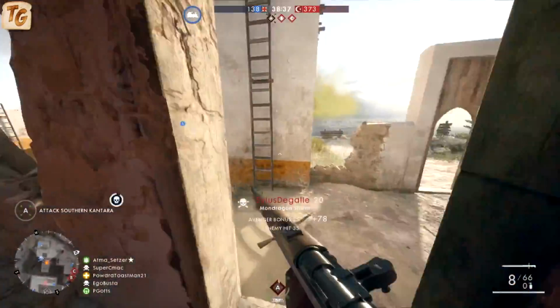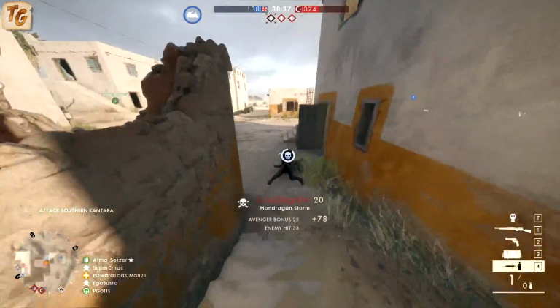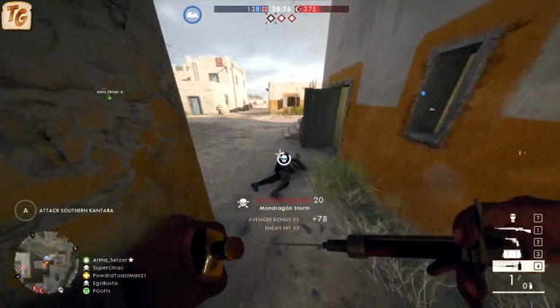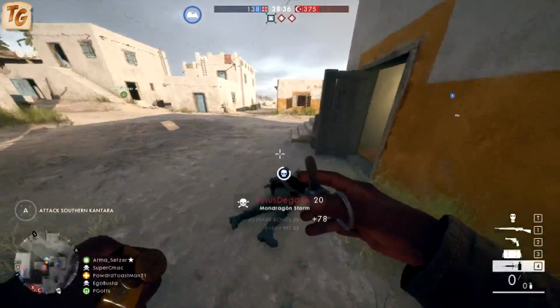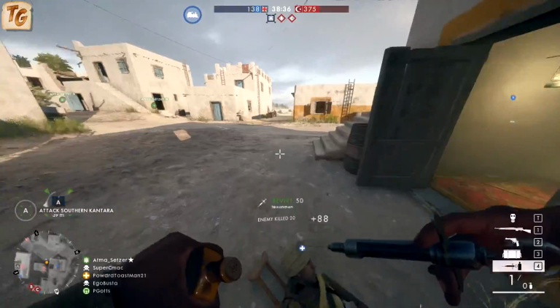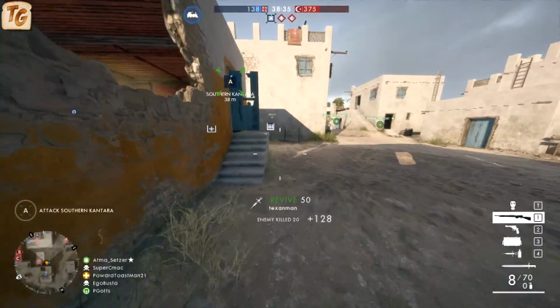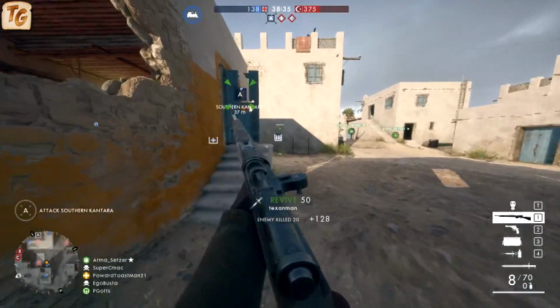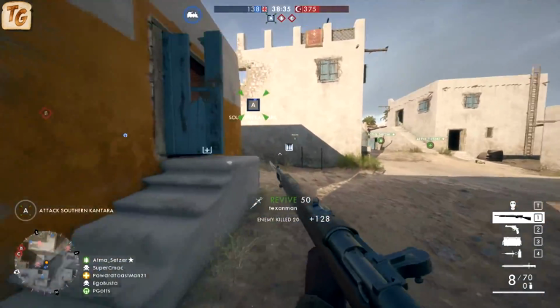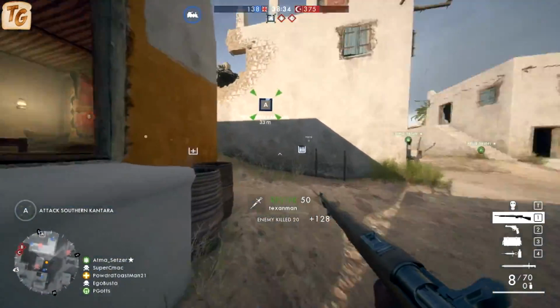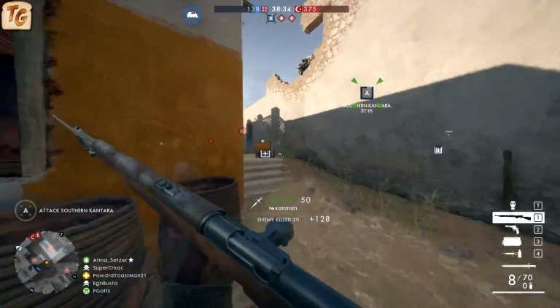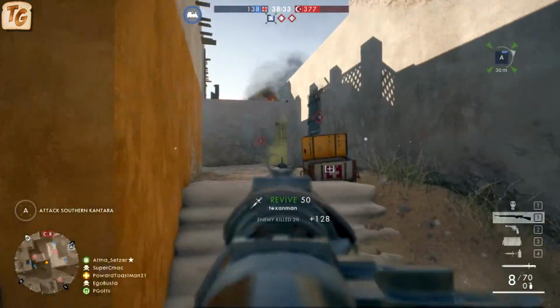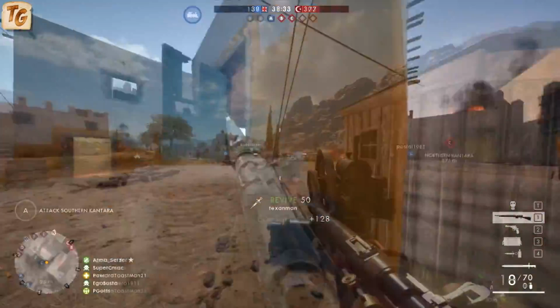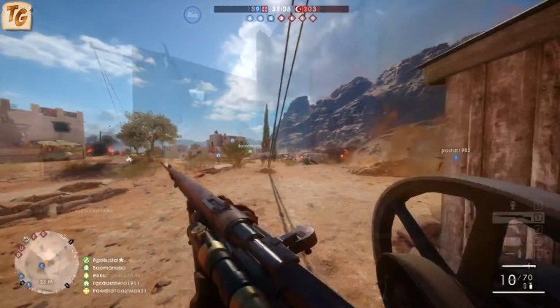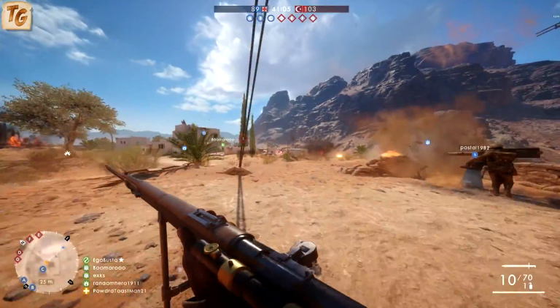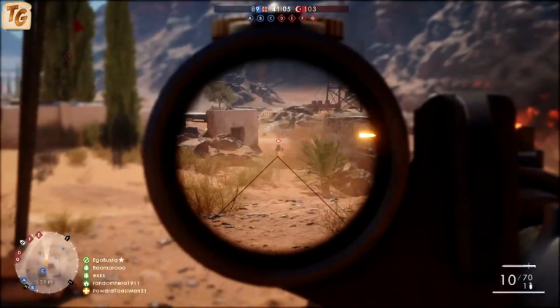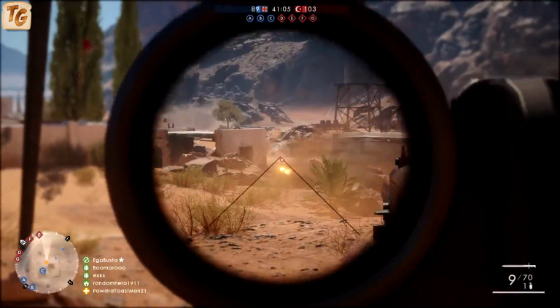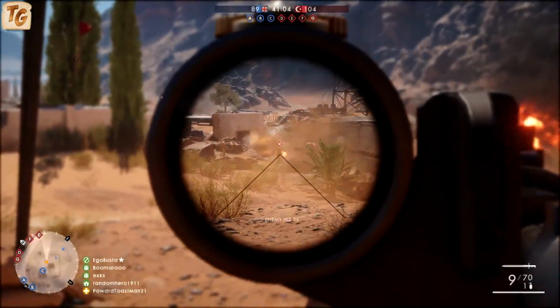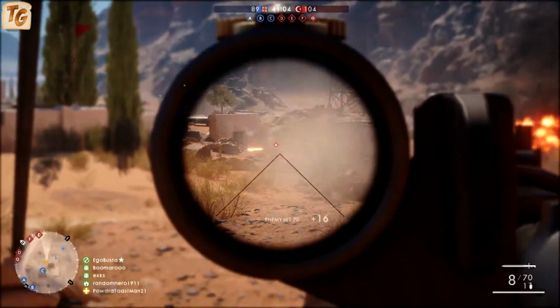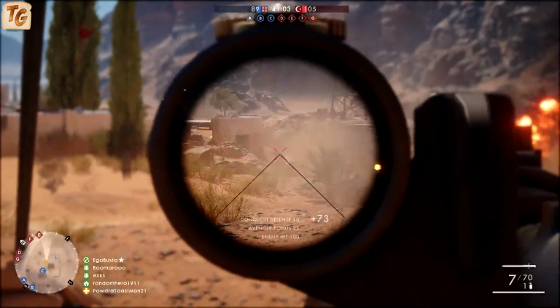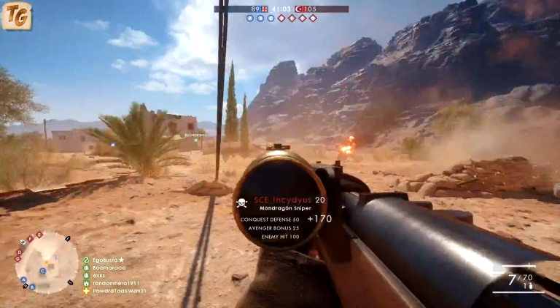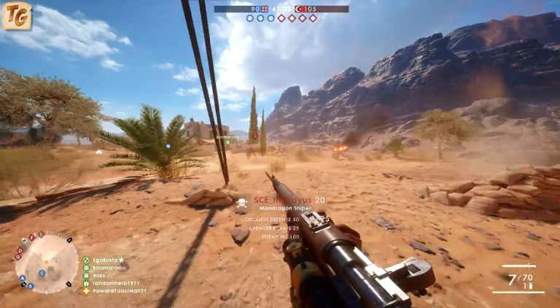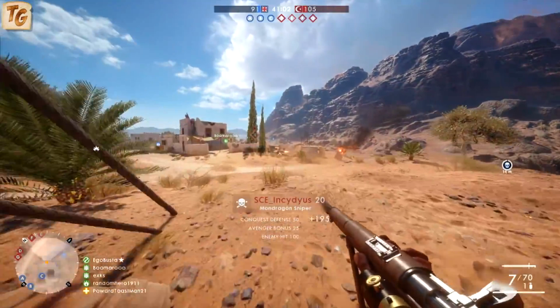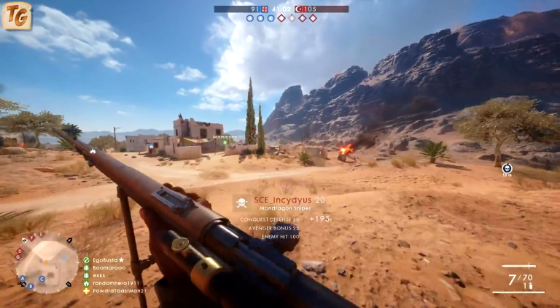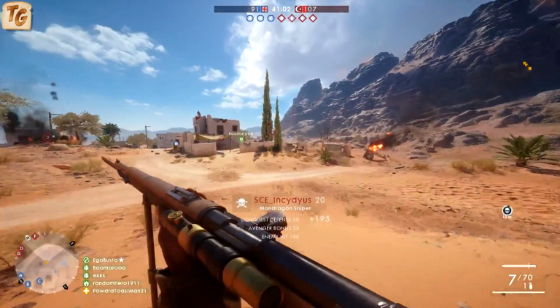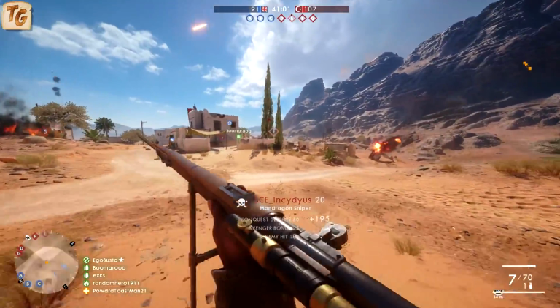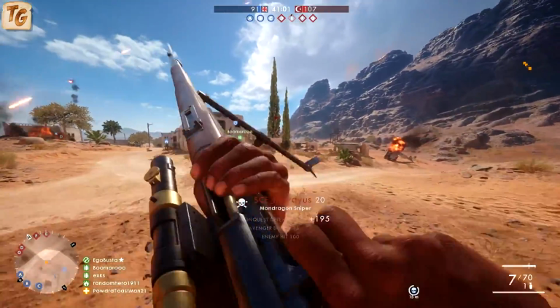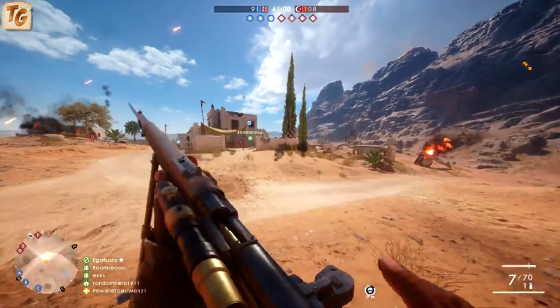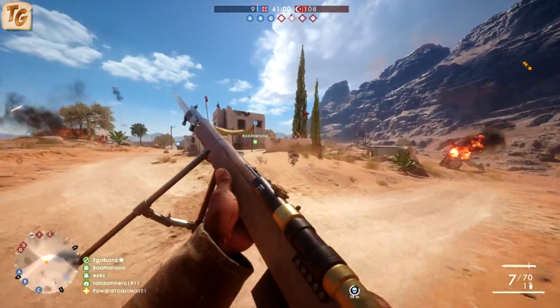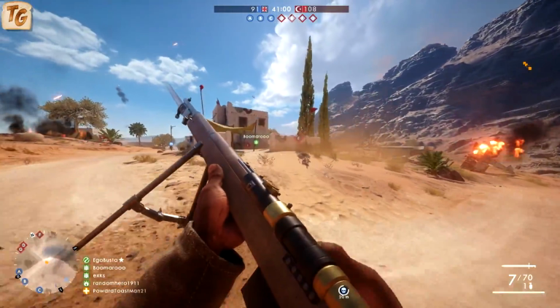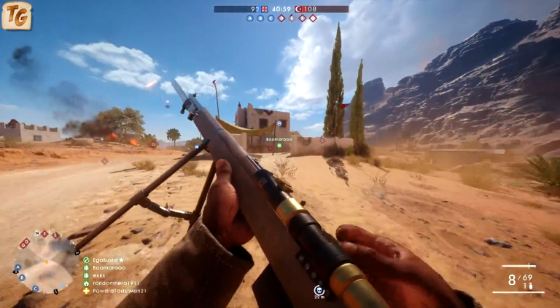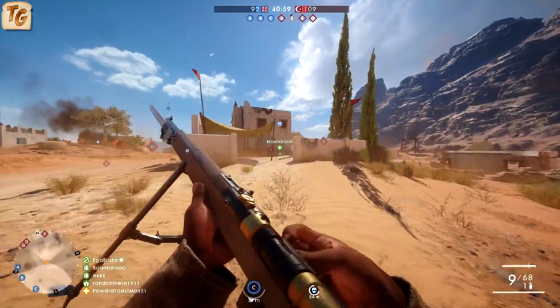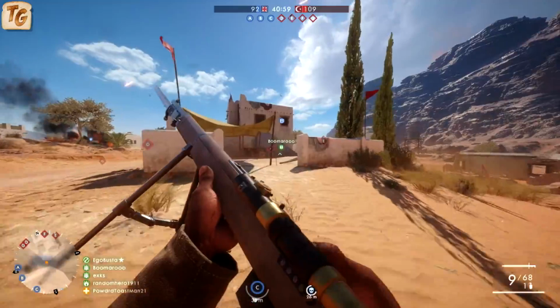The defining characteristics of each of the variants comes into play with the handling. The Storm is your iron sights variant, cementing its status as the most close-range variant of the group. Because of this, it has the lowest recoil of all variants, making quick follow-up shots more accurate.